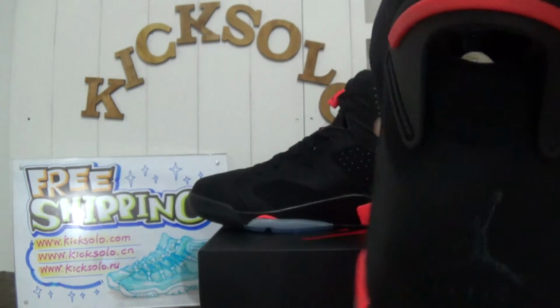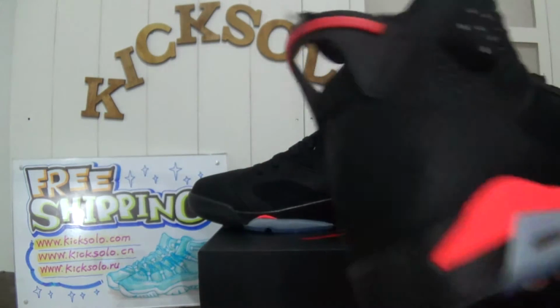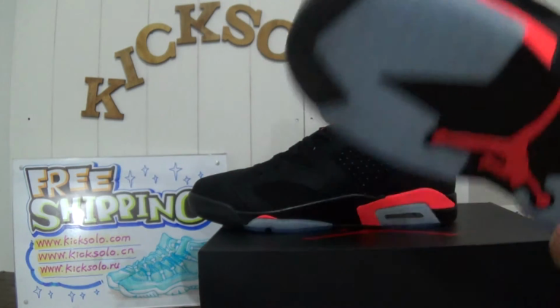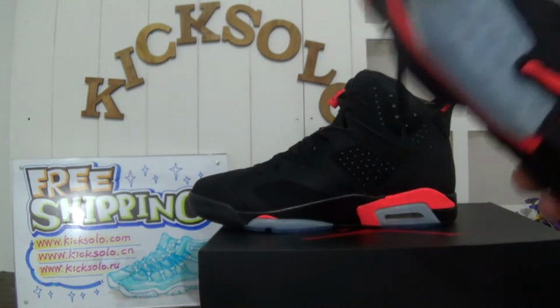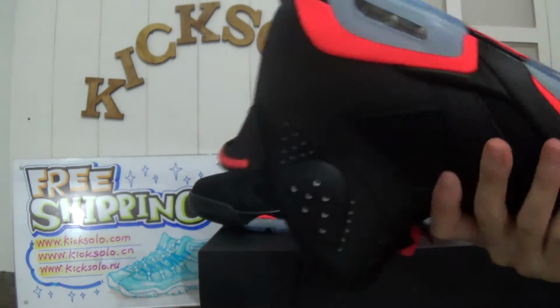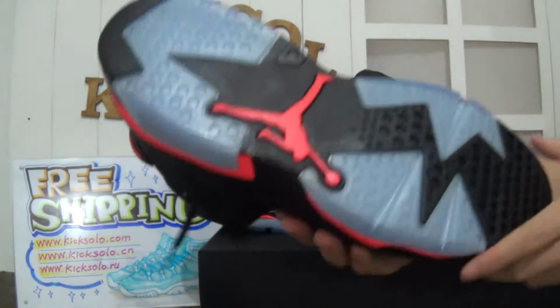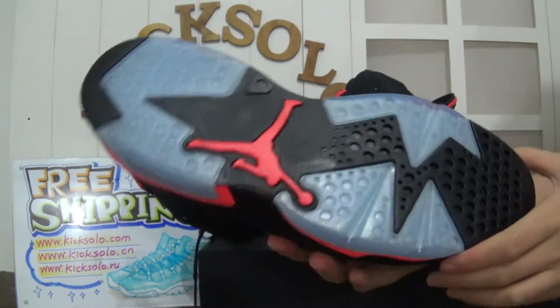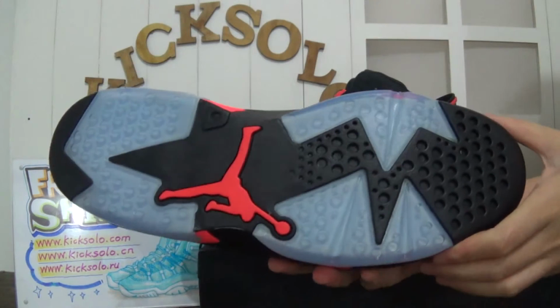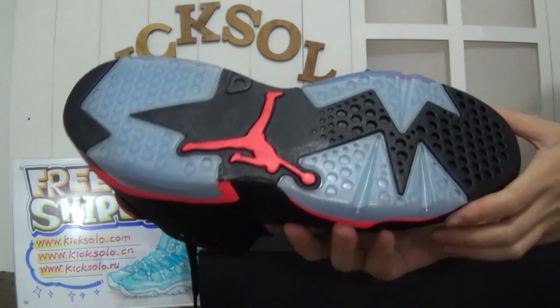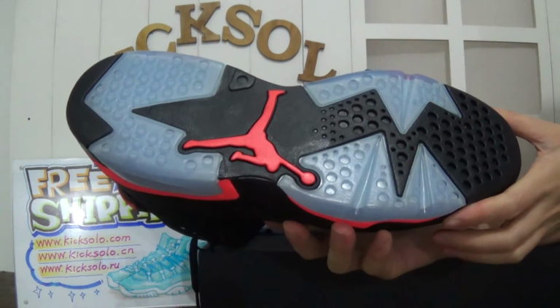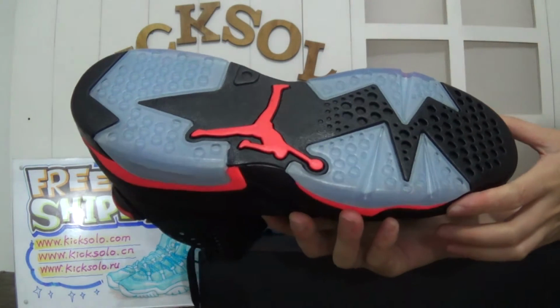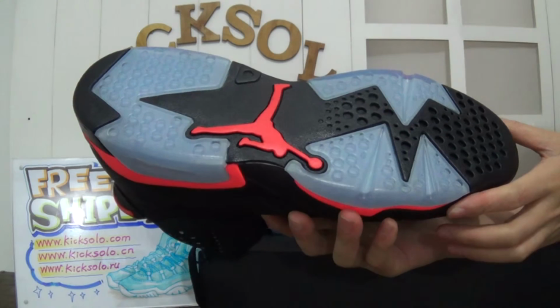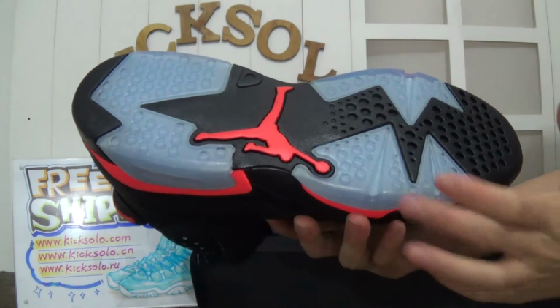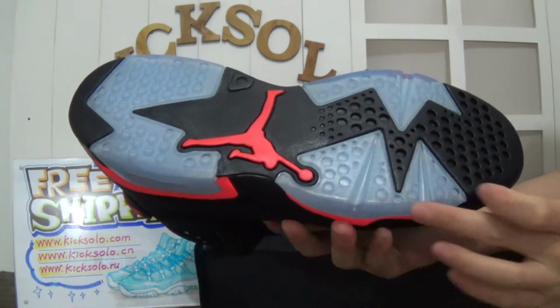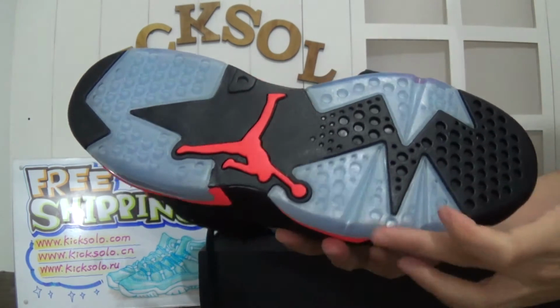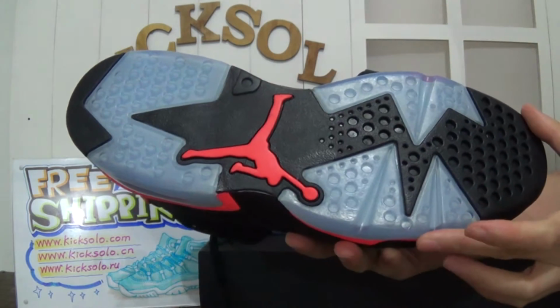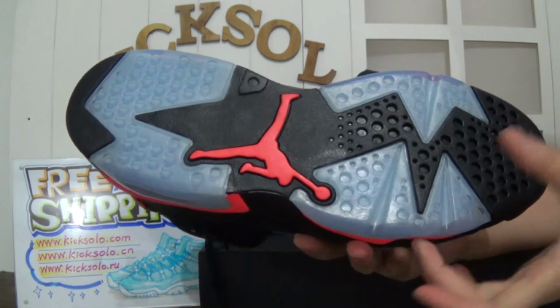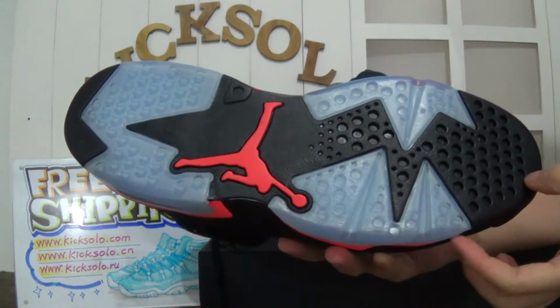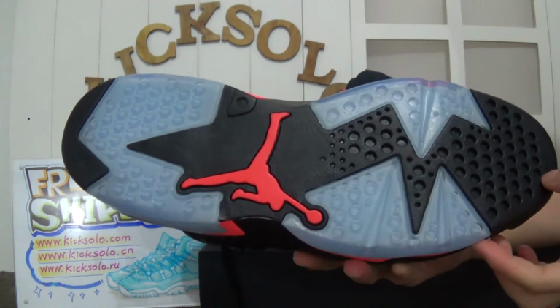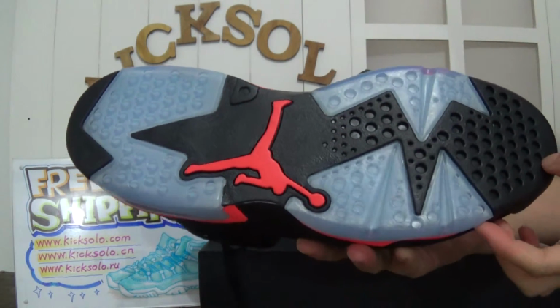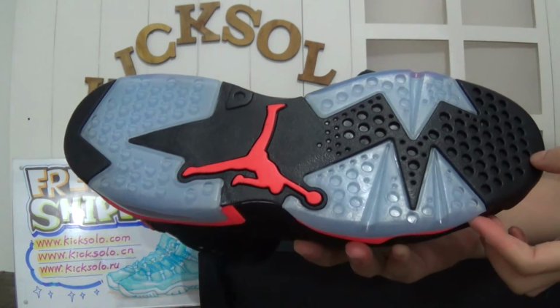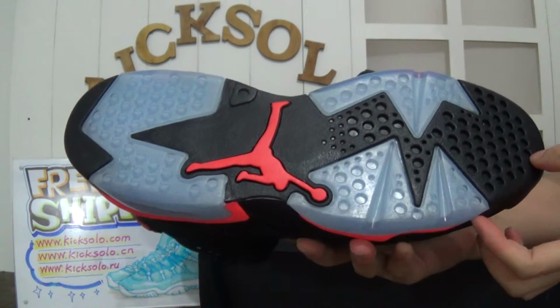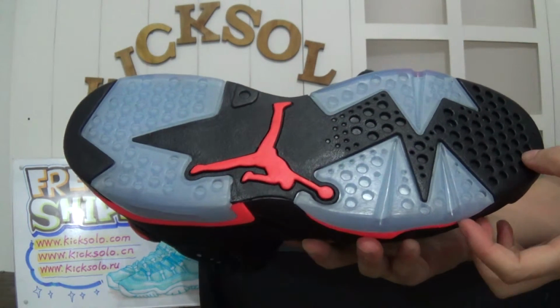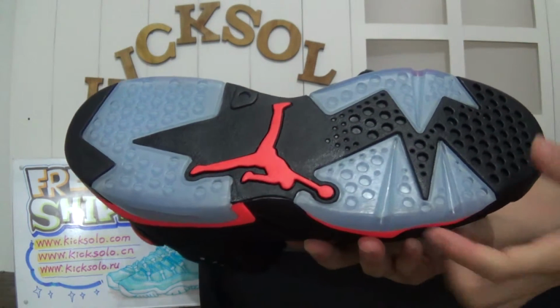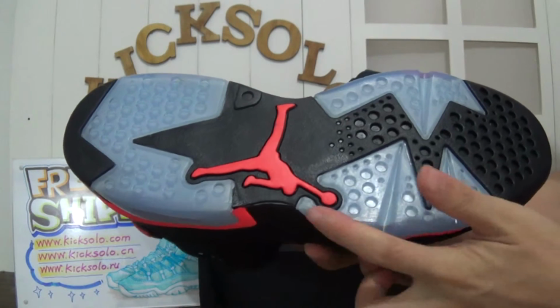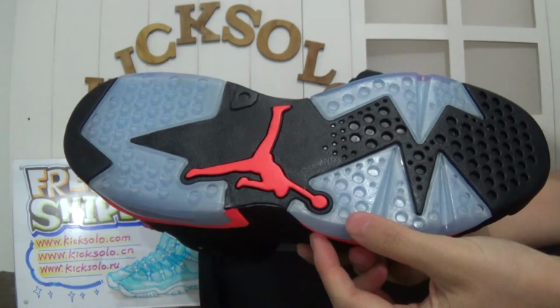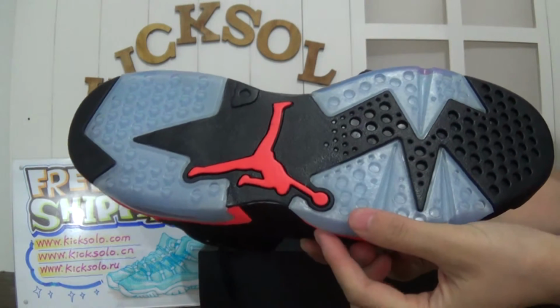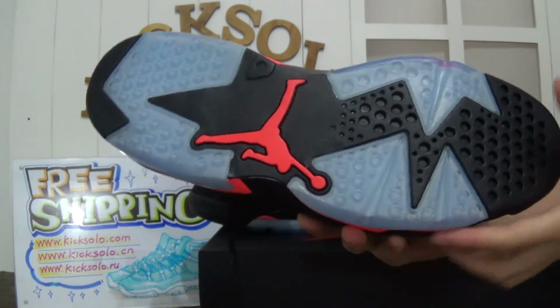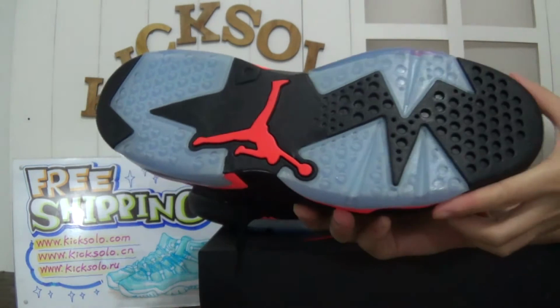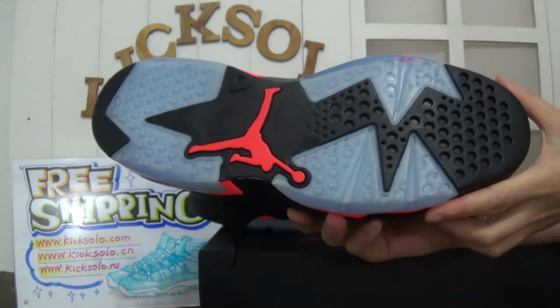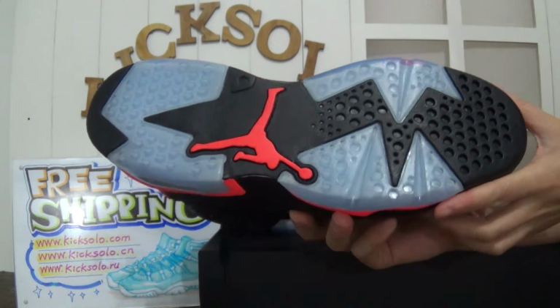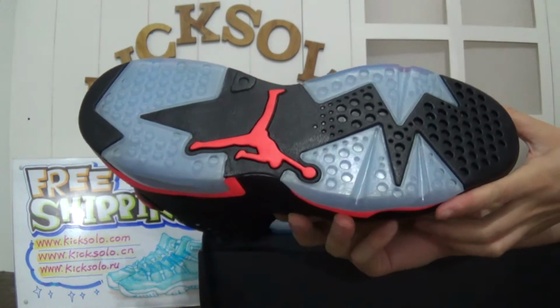Now check the last — the bottom. You can see that's the icy blue, also with black color at the middle, and they have an infrared Jumpman logo.